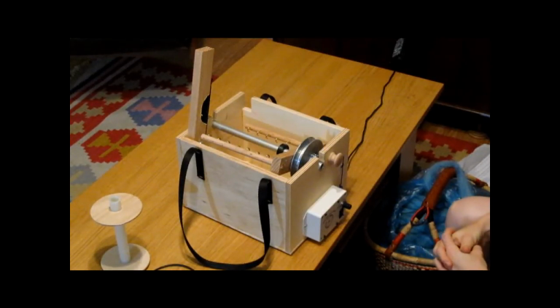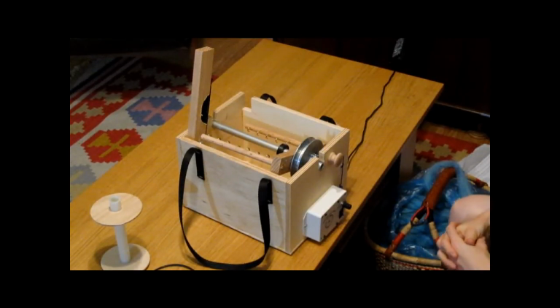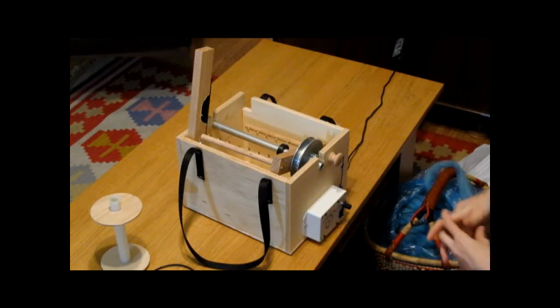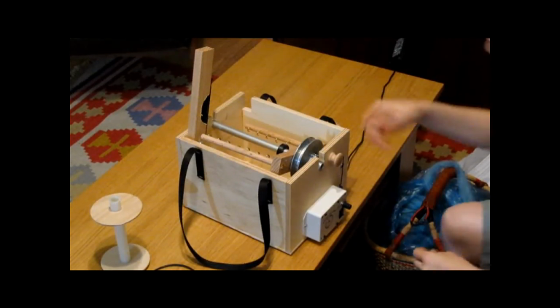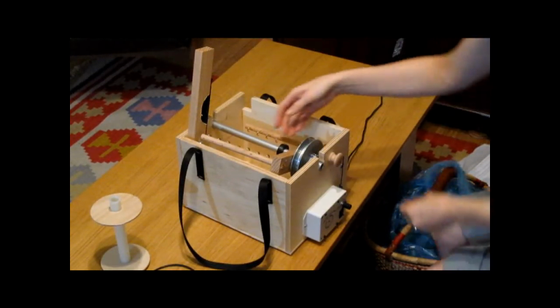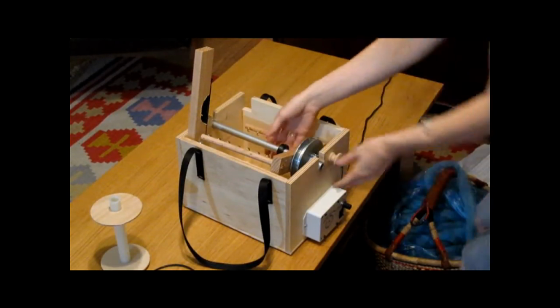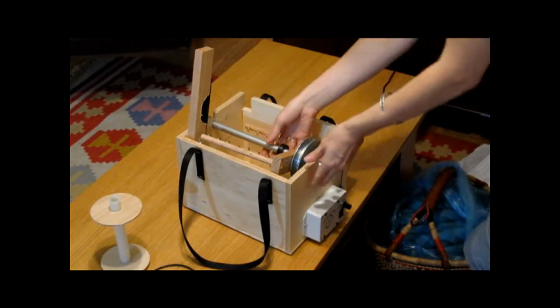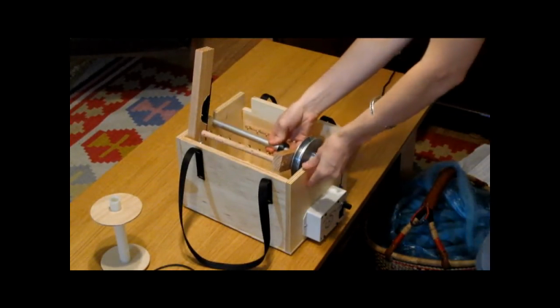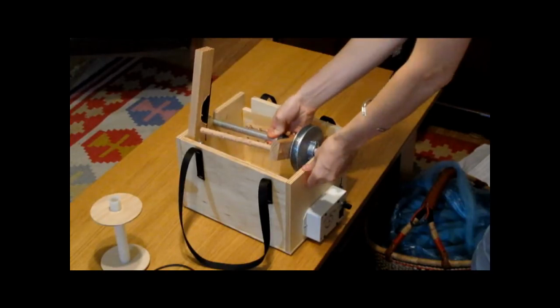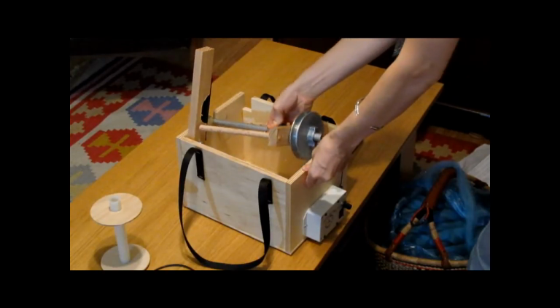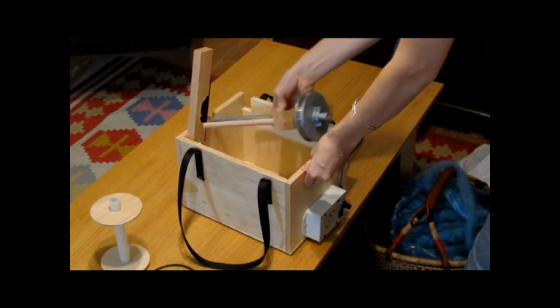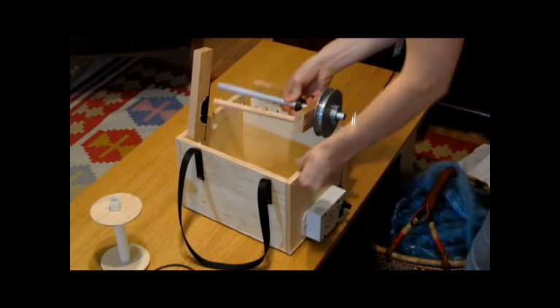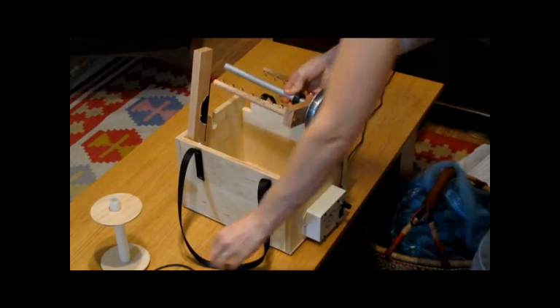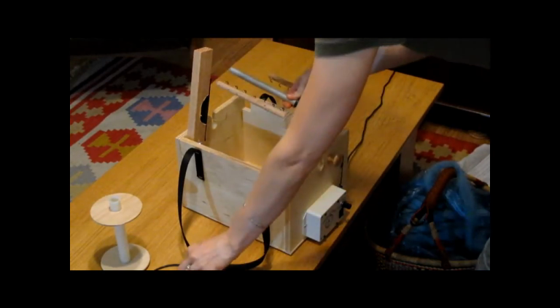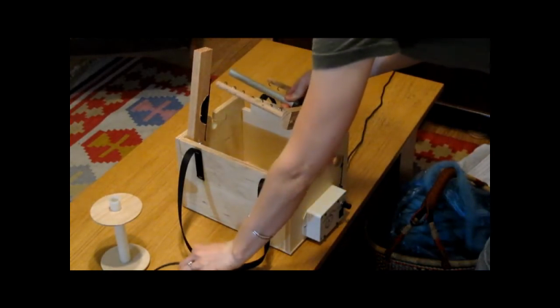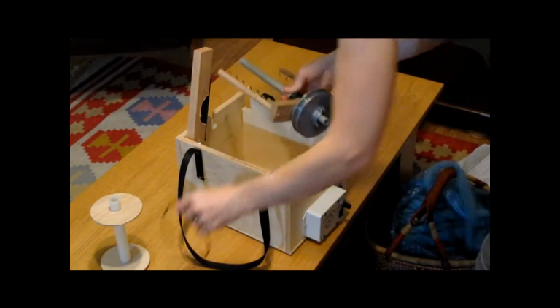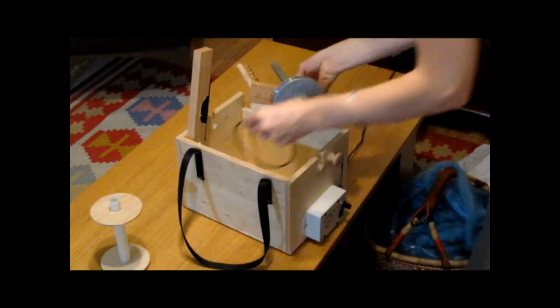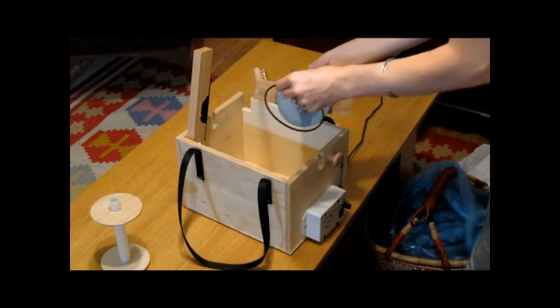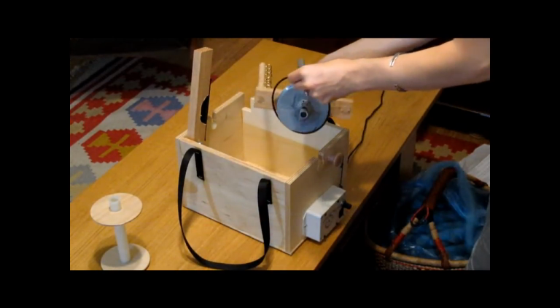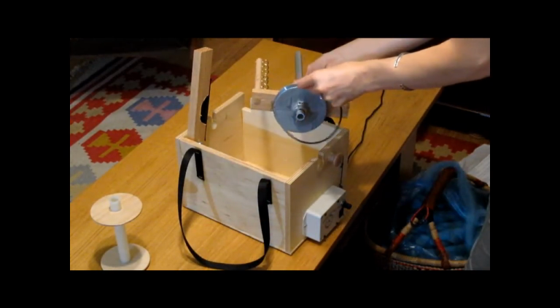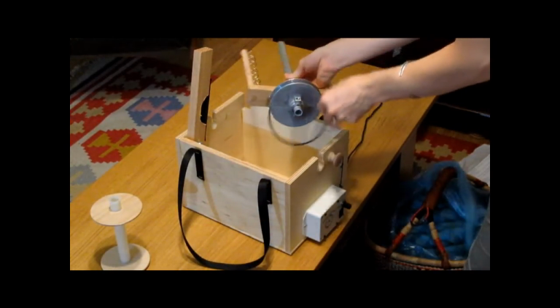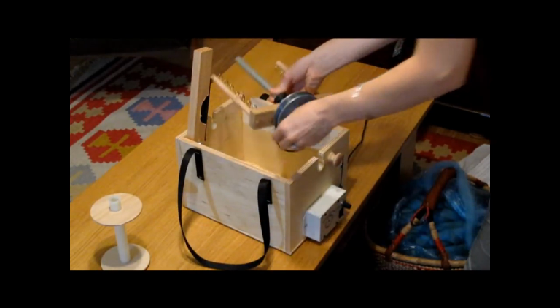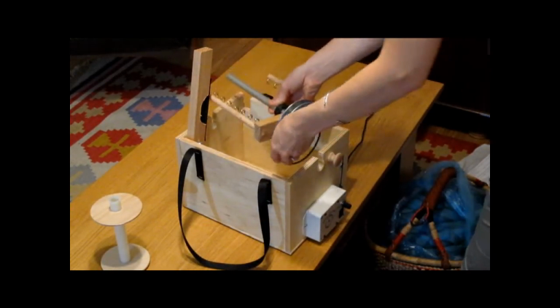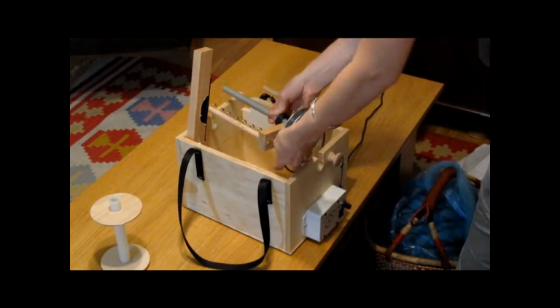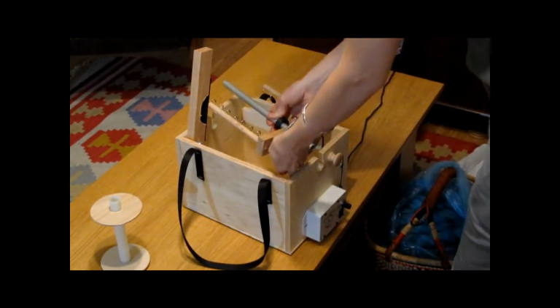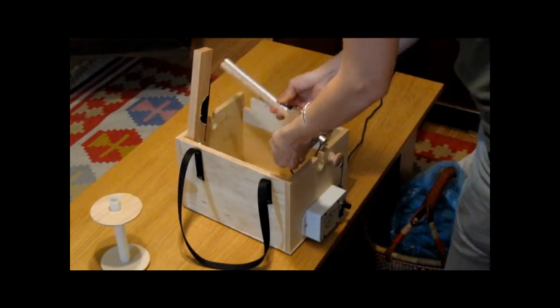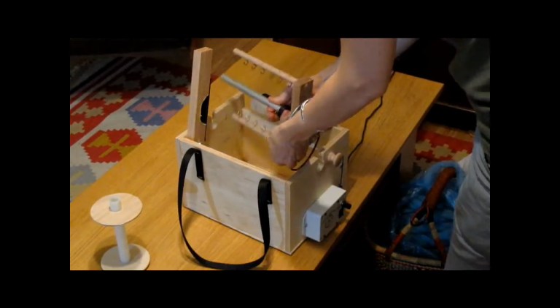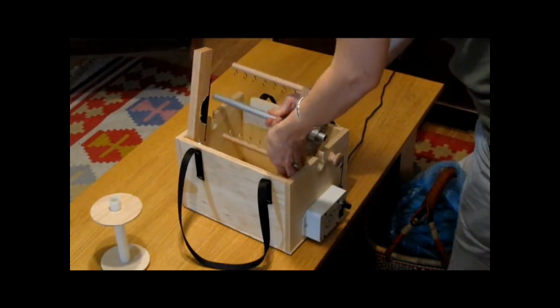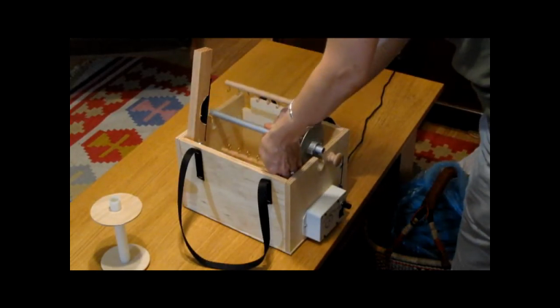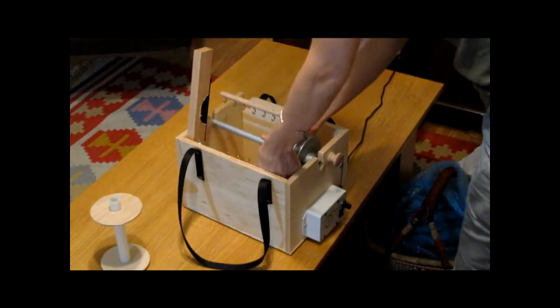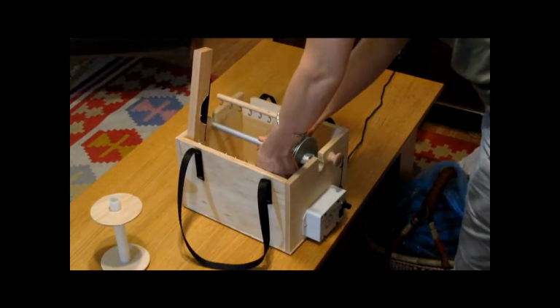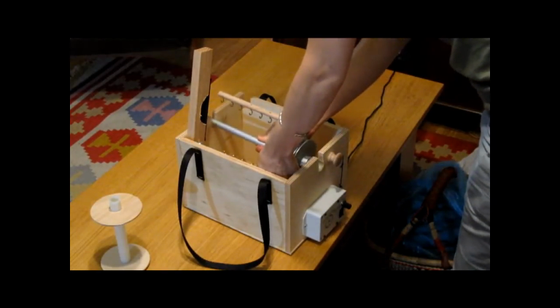Today we're going to walk through the setup and use of the electric wheel. First, we put the belt on.